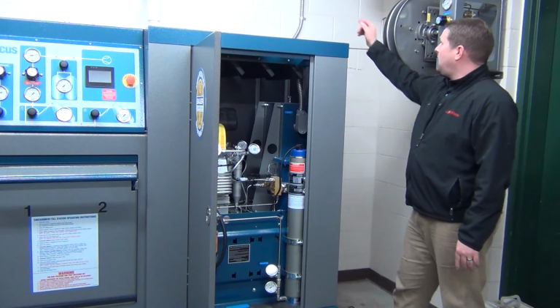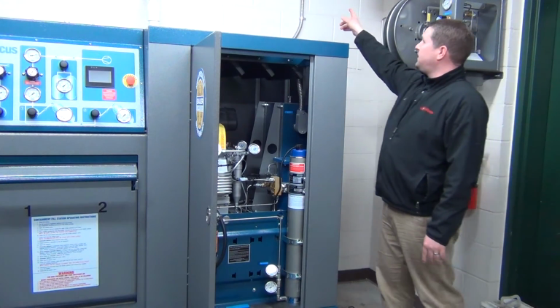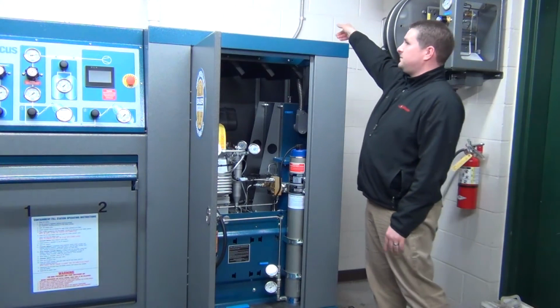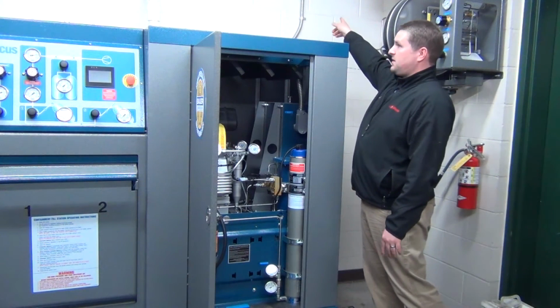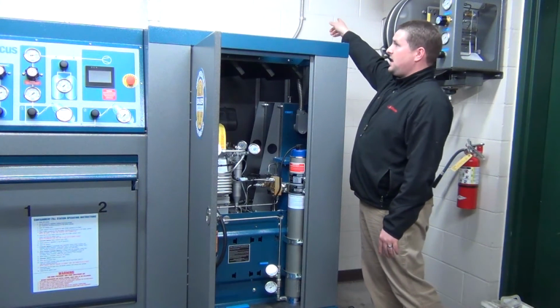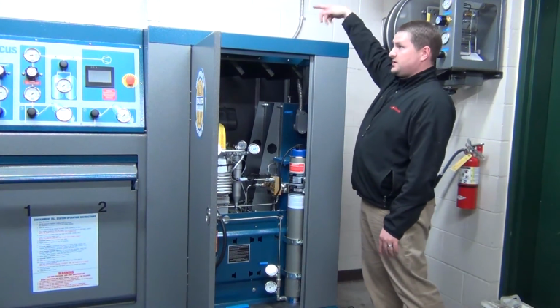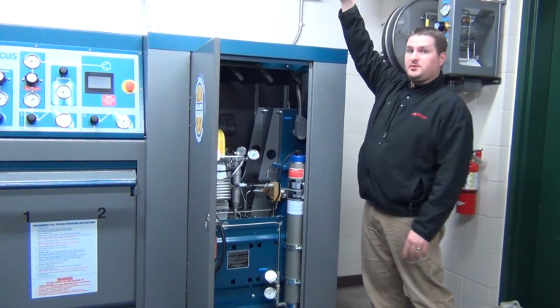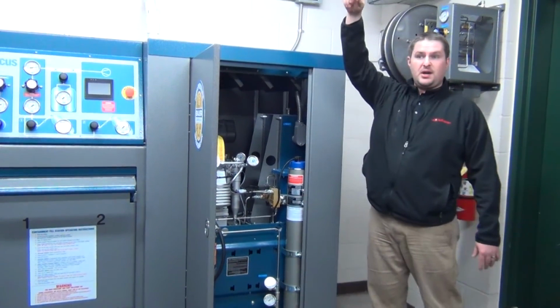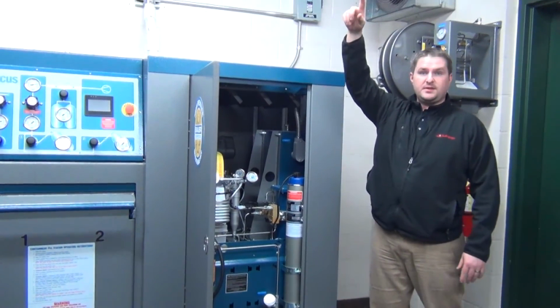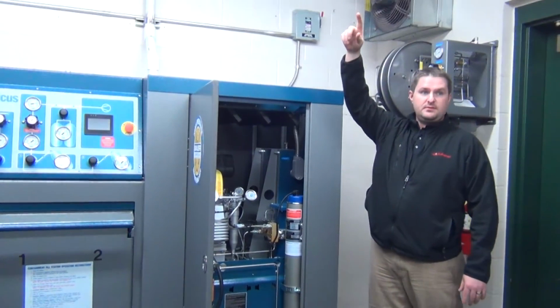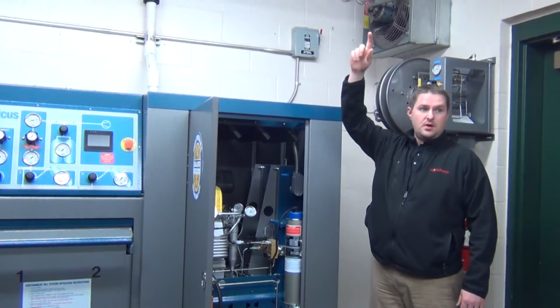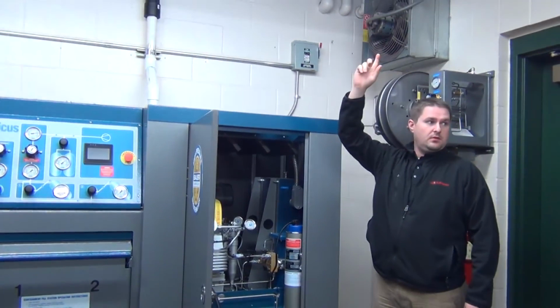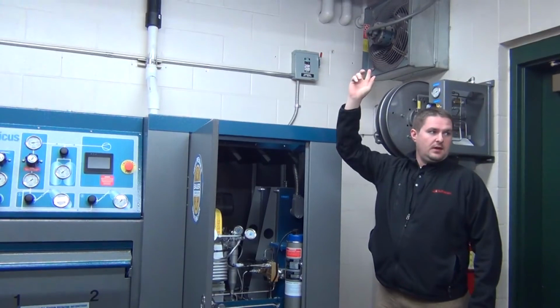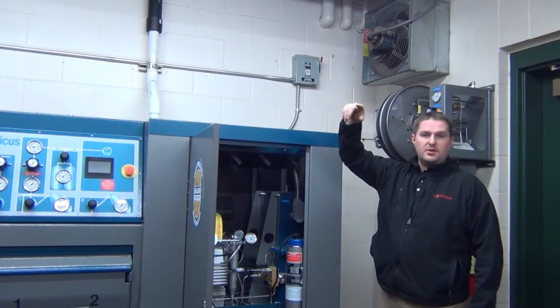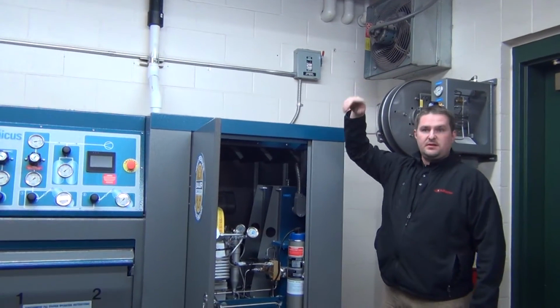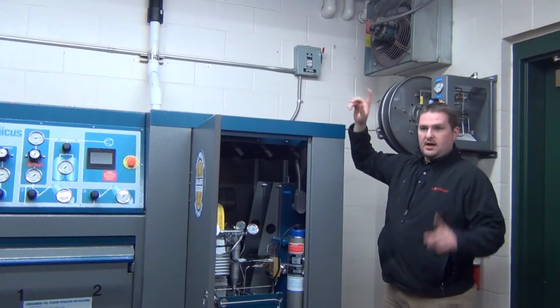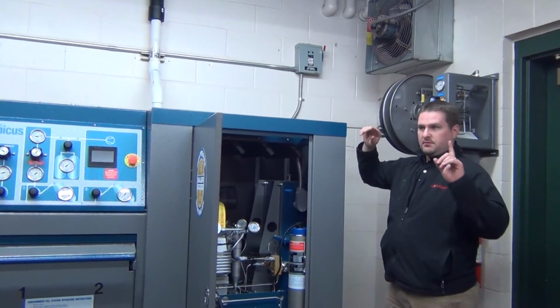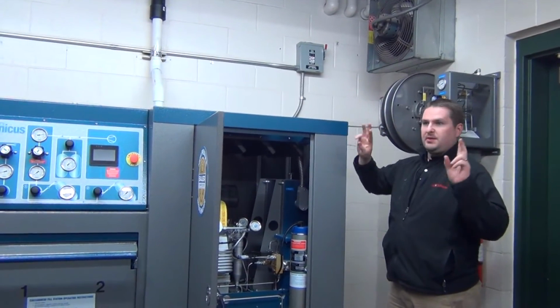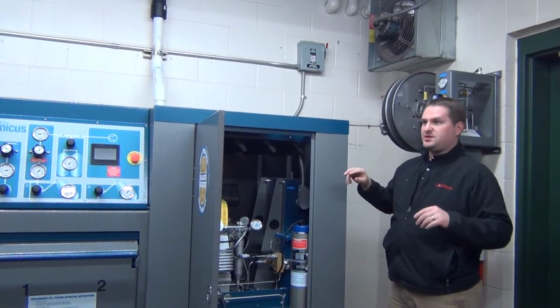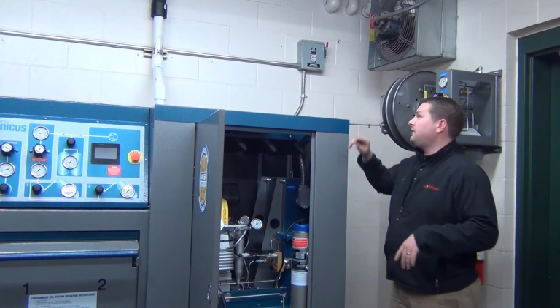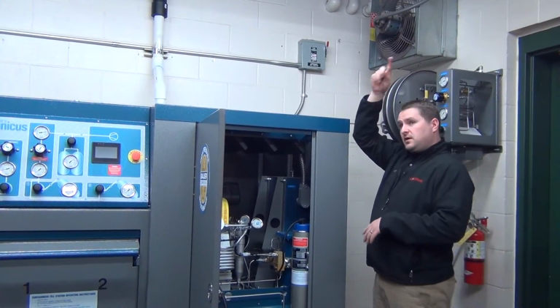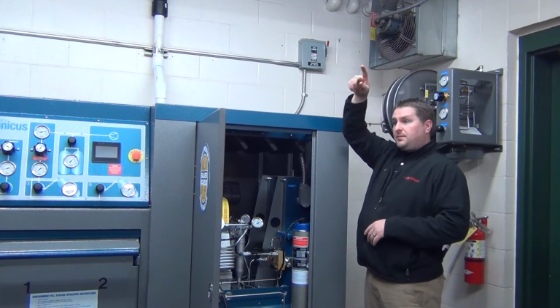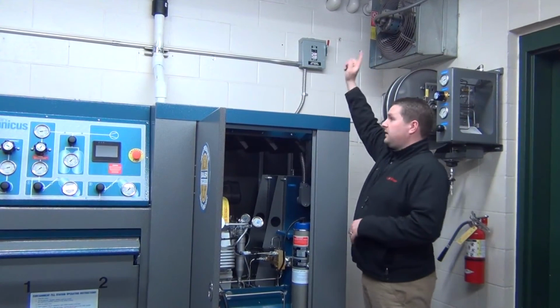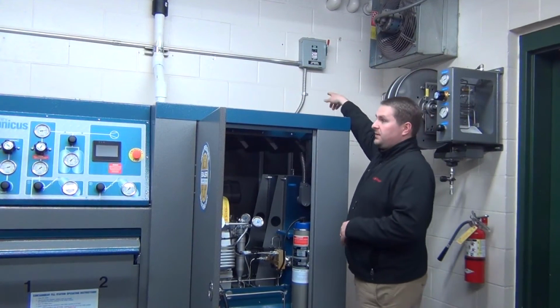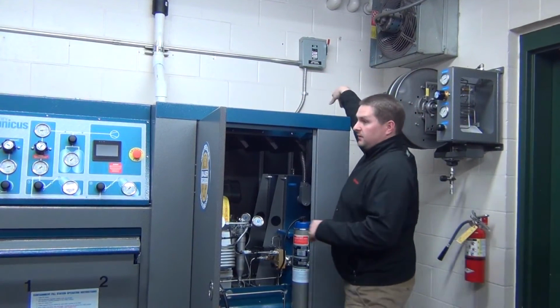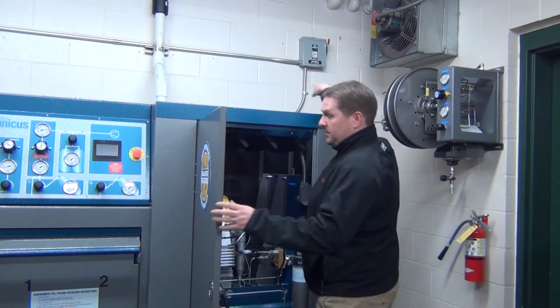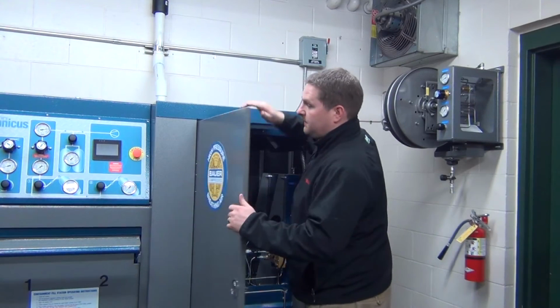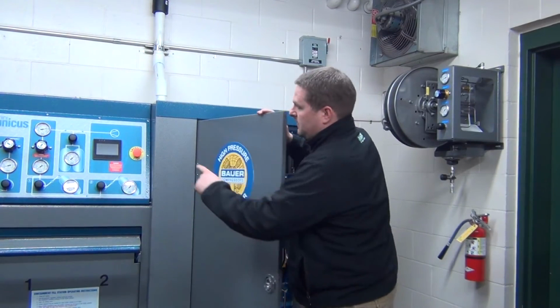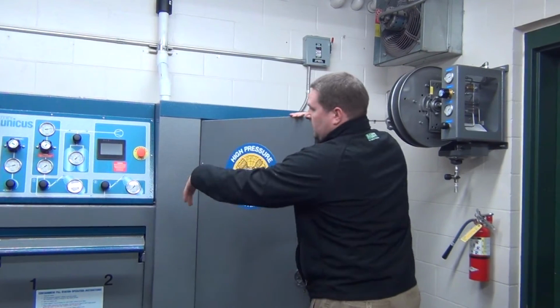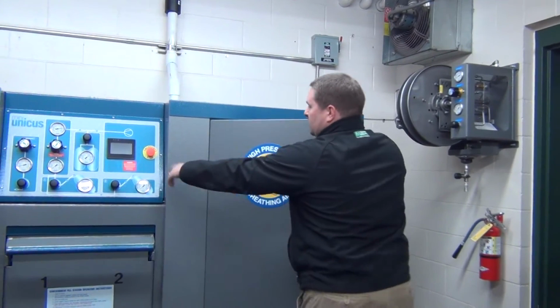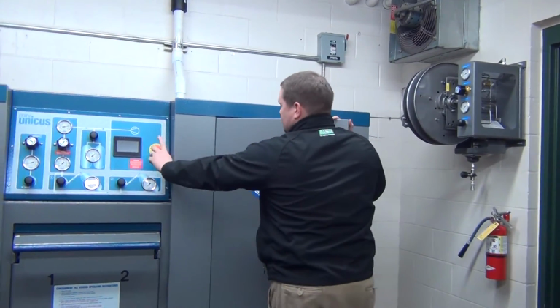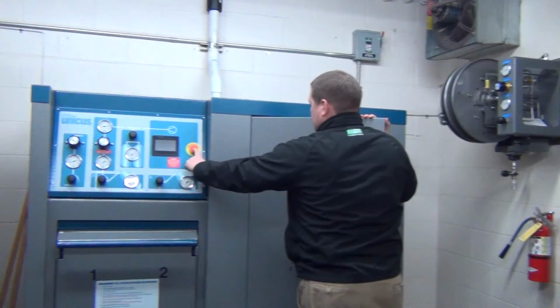Up here there's a breaker box which goes up to another breaker box. In an emergency, you've got three places to shut it off — up there, up here, up here, and your emergency shut off switch.